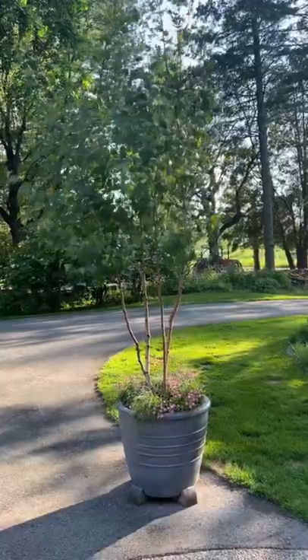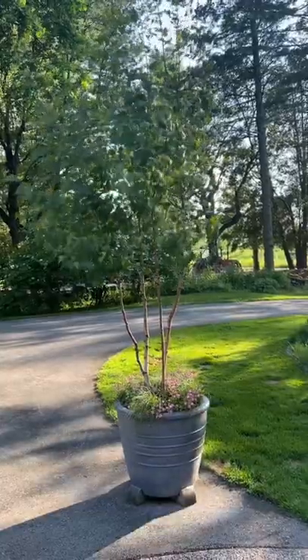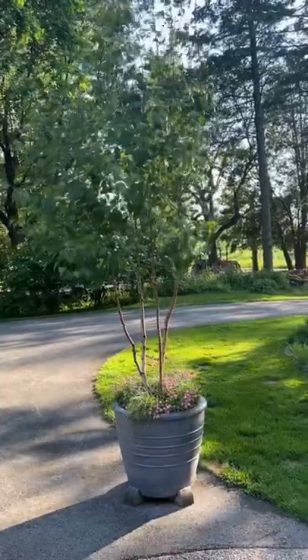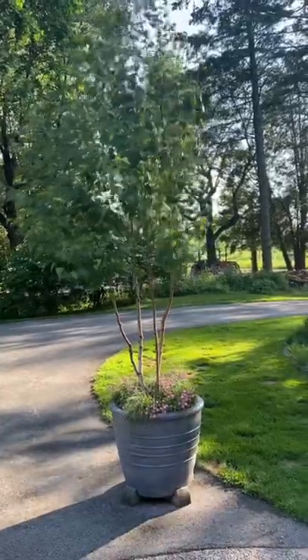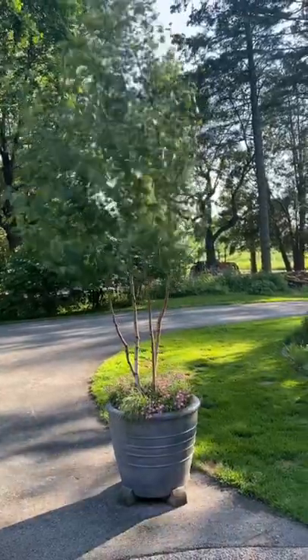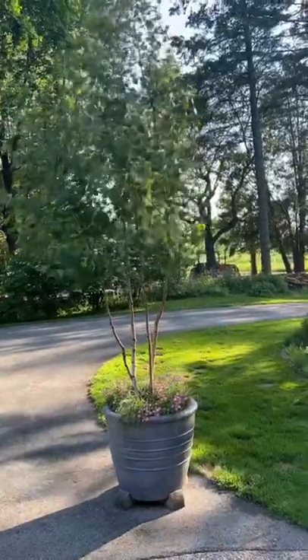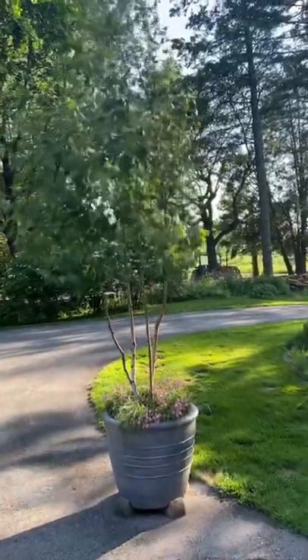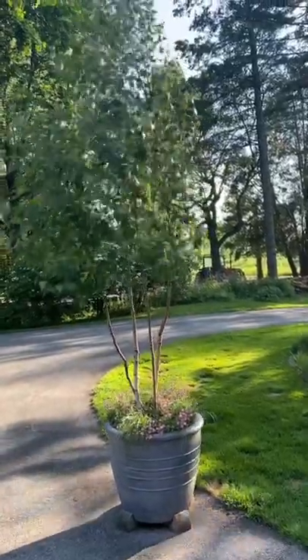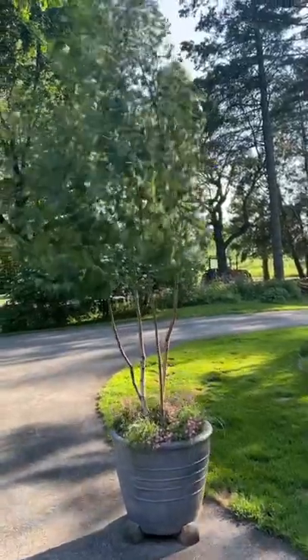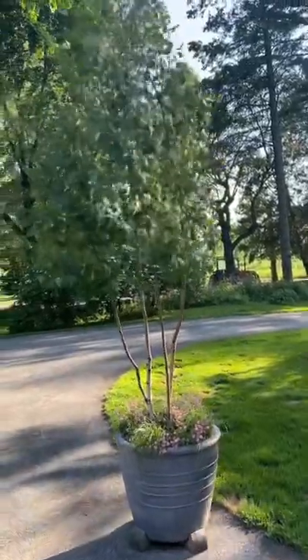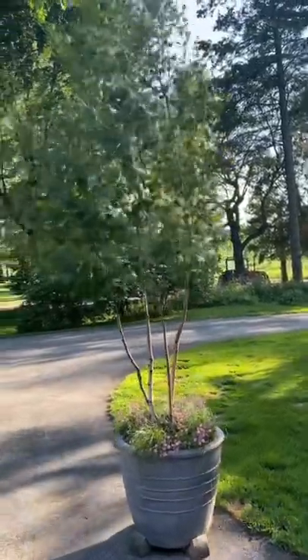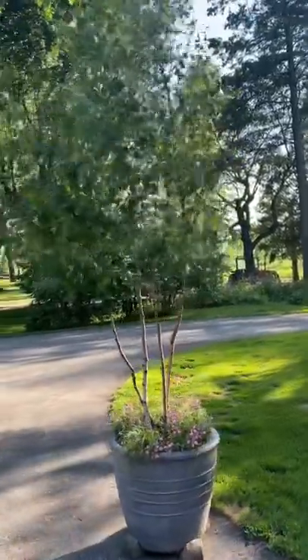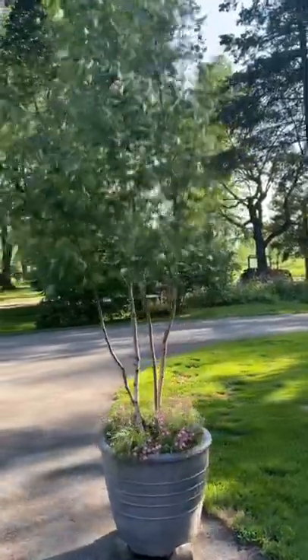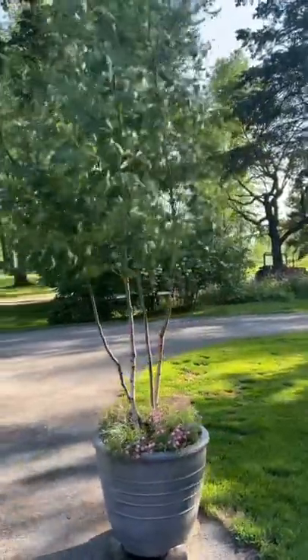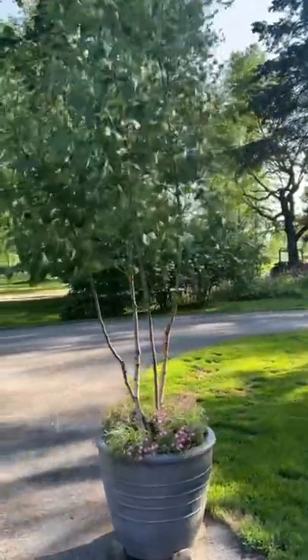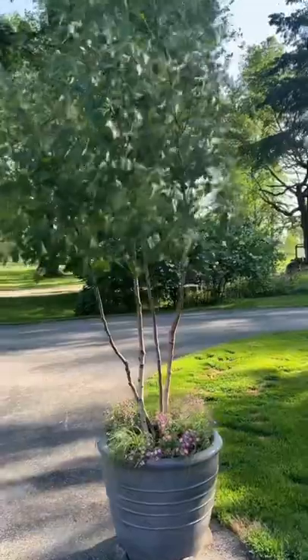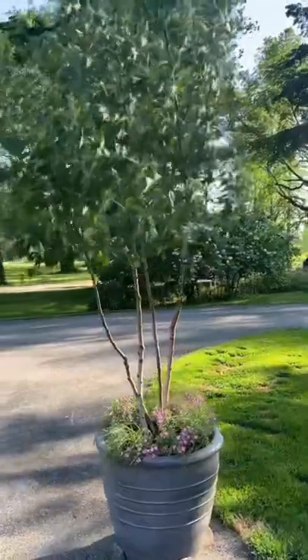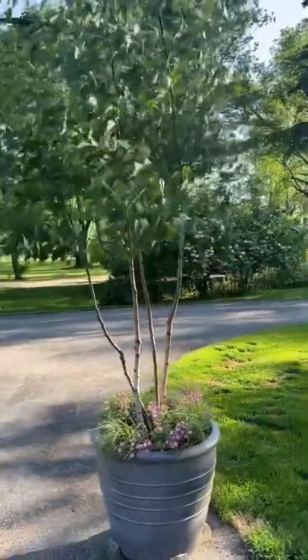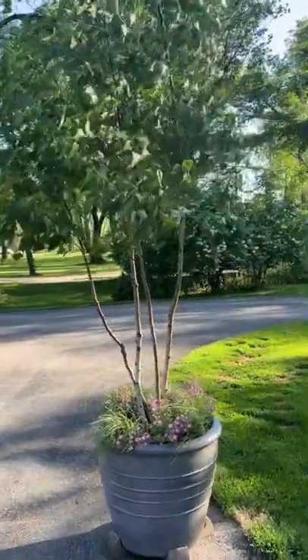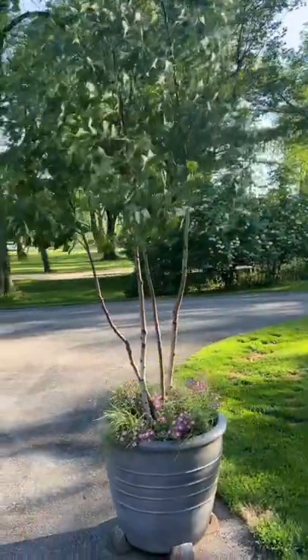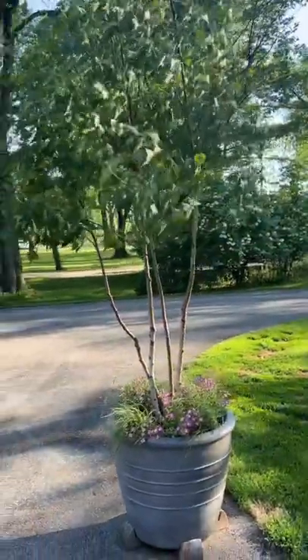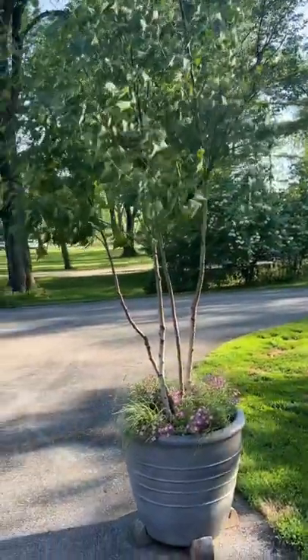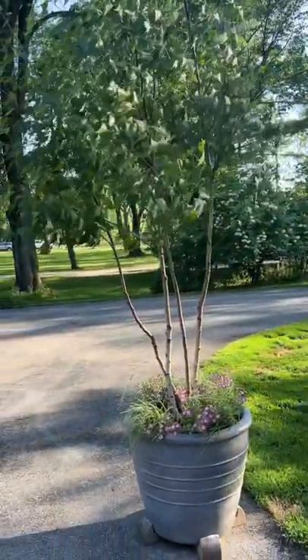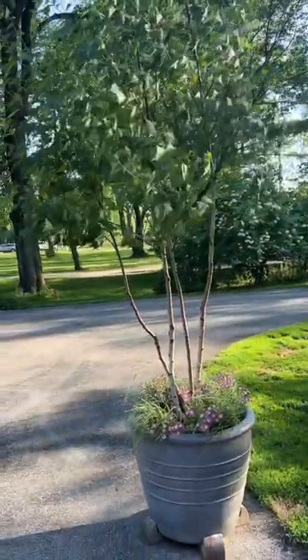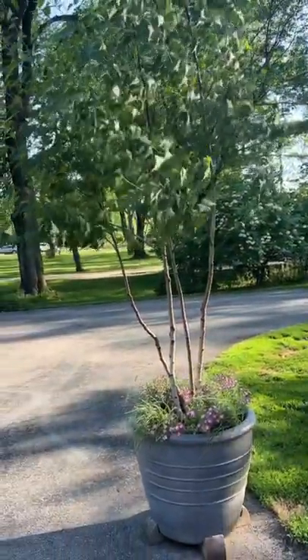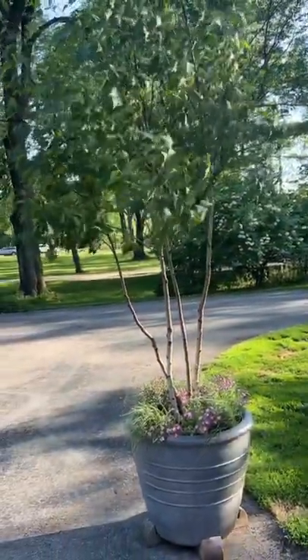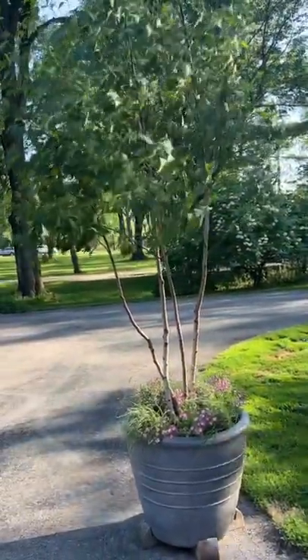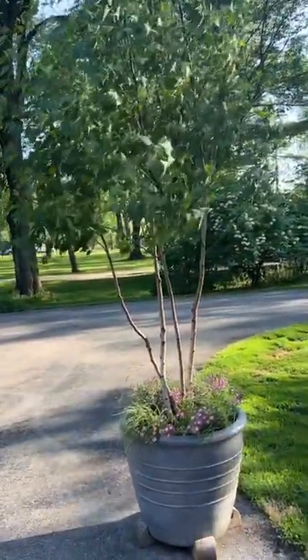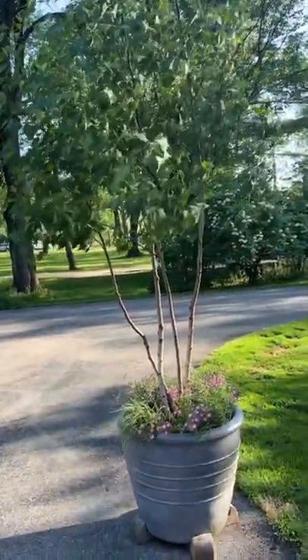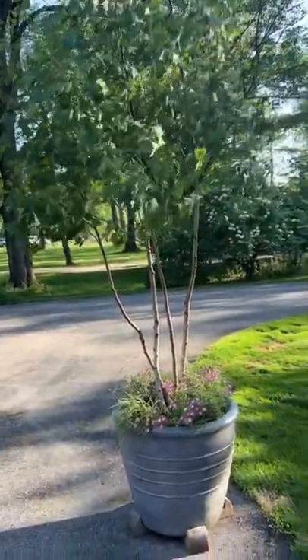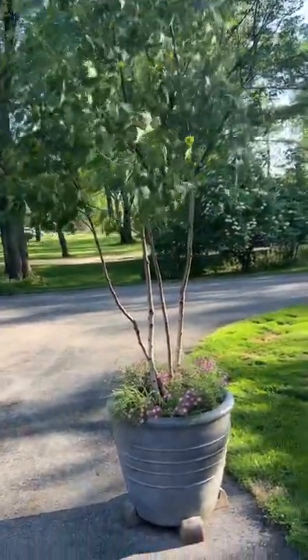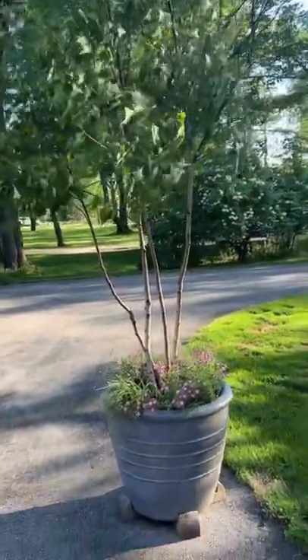So I thought I'd give you an update on the birch trees, which are doing great. It's 100 degrees here today, believe it or not, and they're doing just fine.